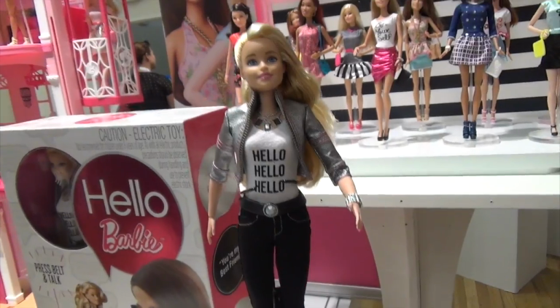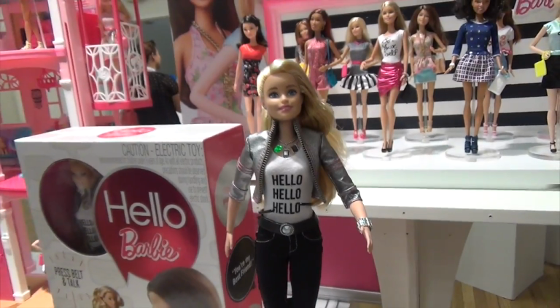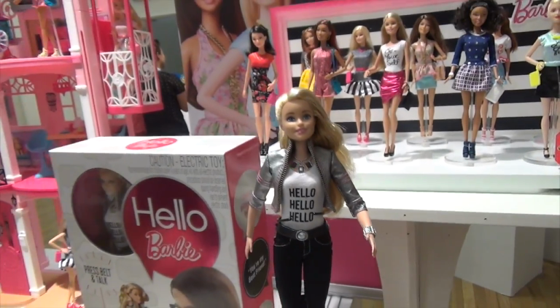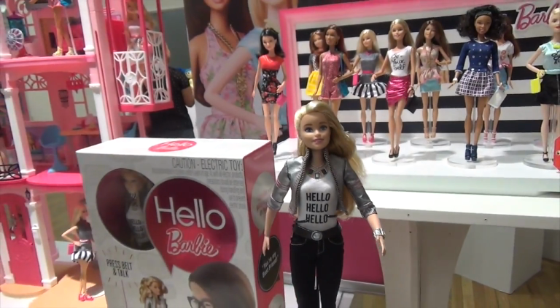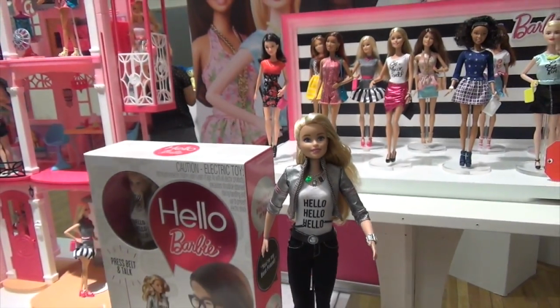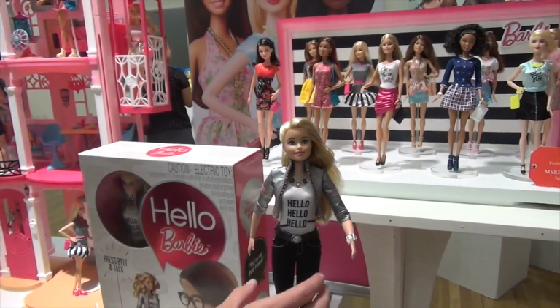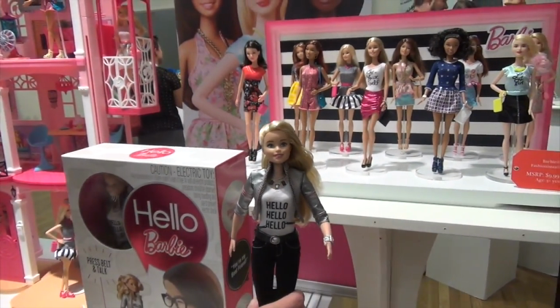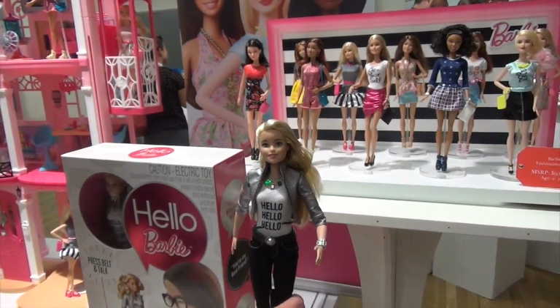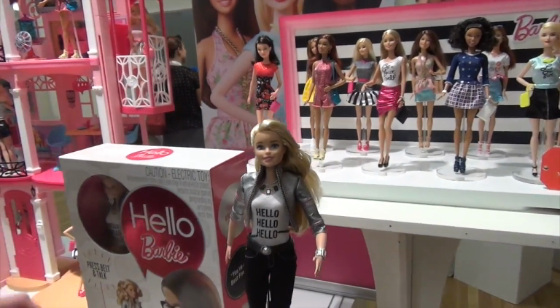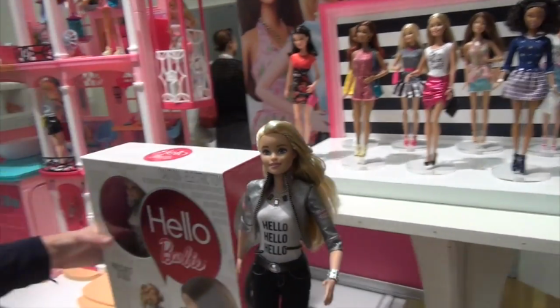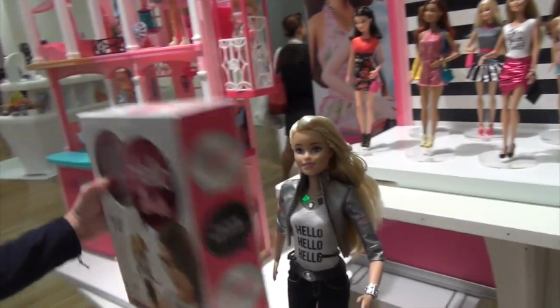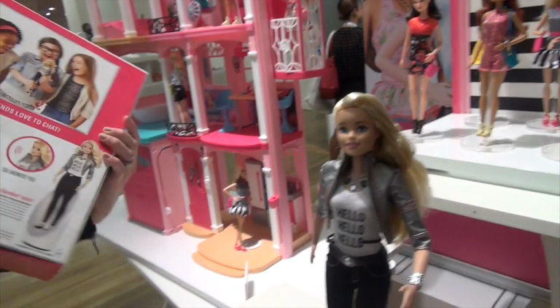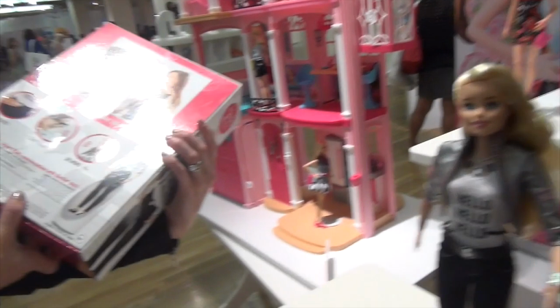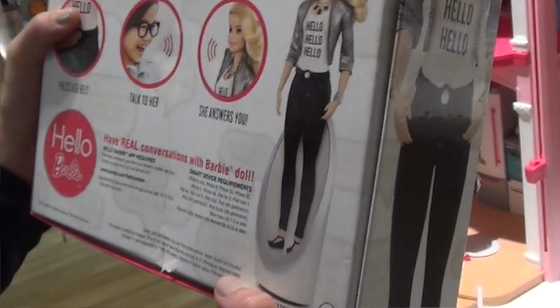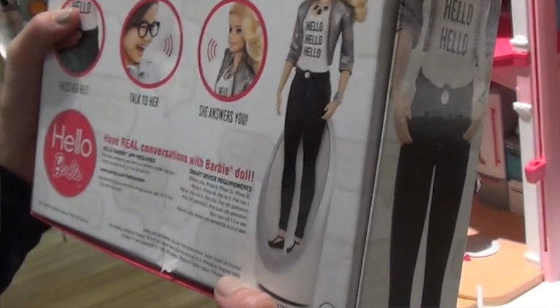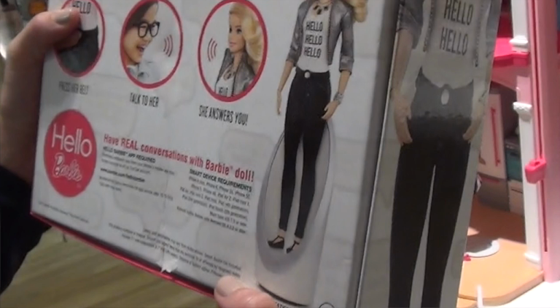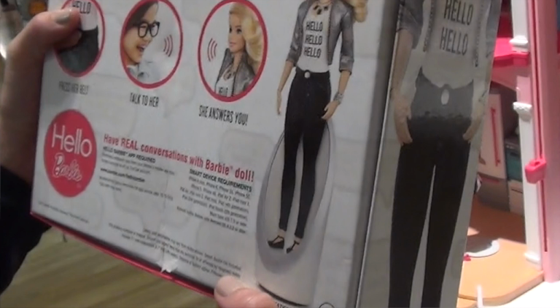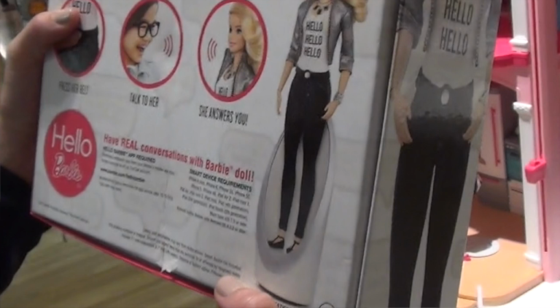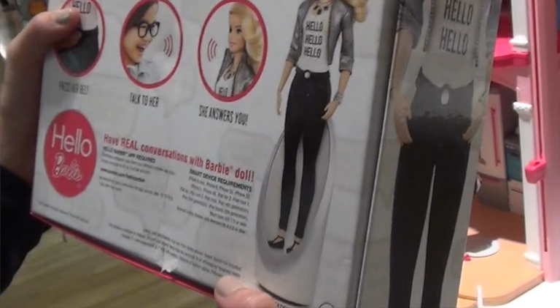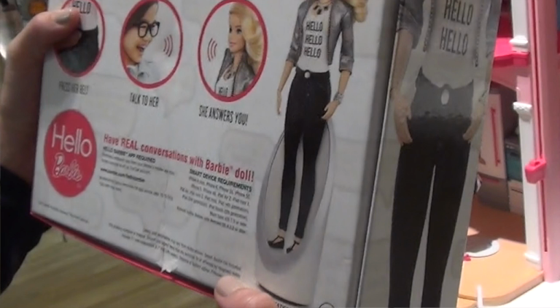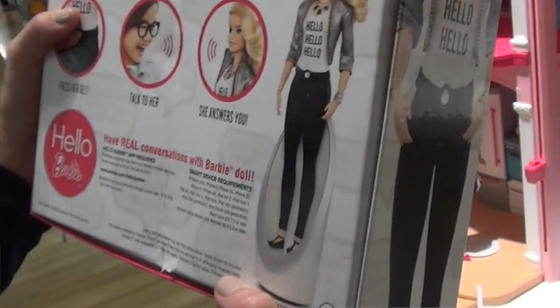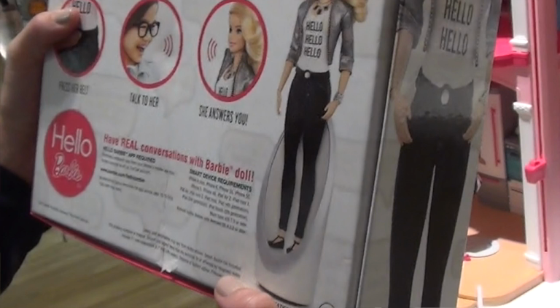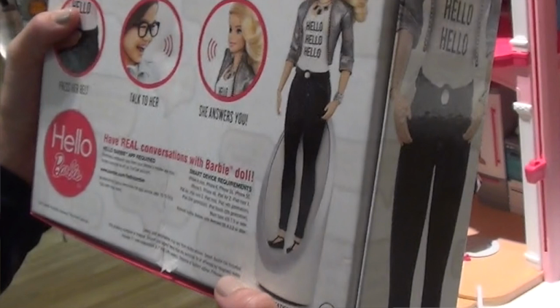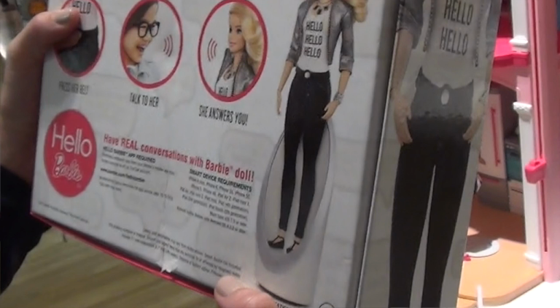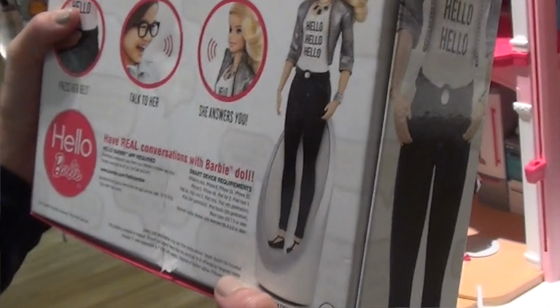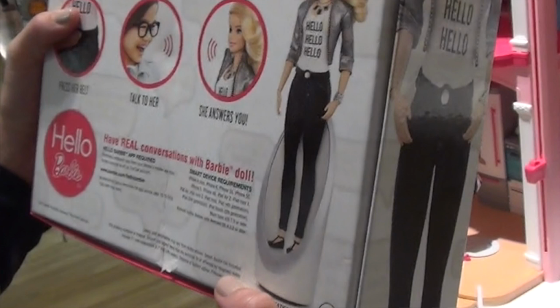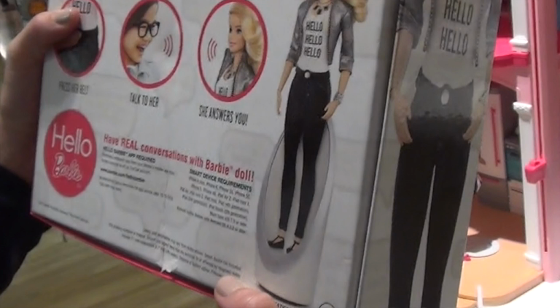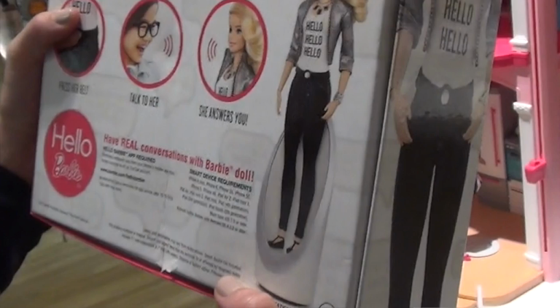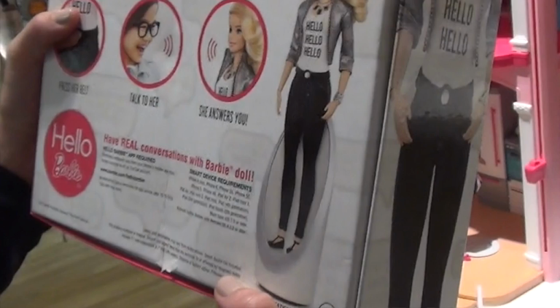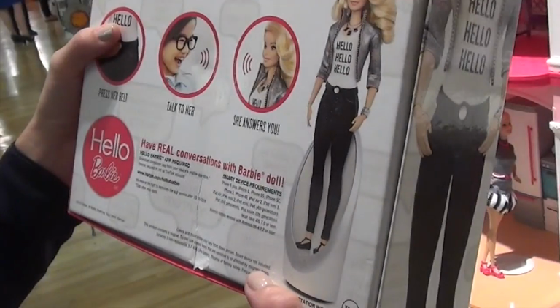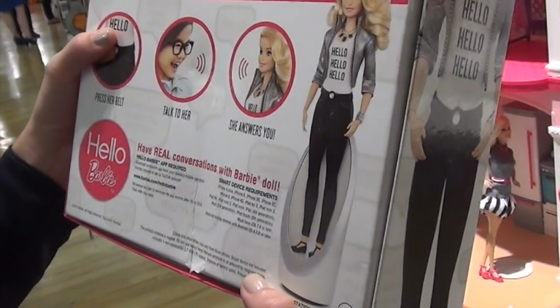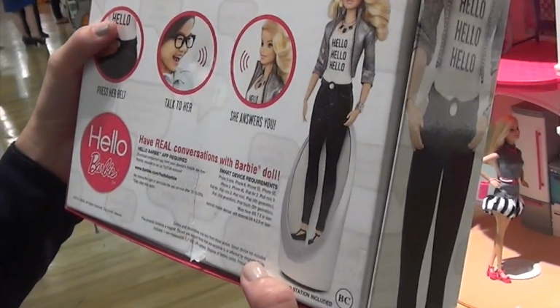How do you charge her? She has a stand. You just place her in the stand and she recharges that way. No wires.